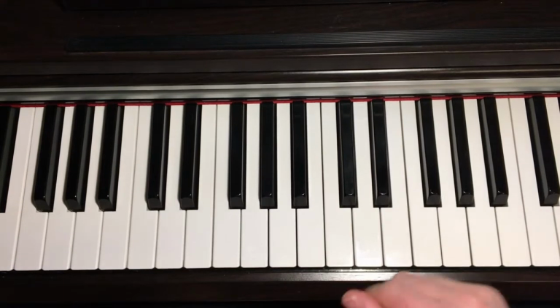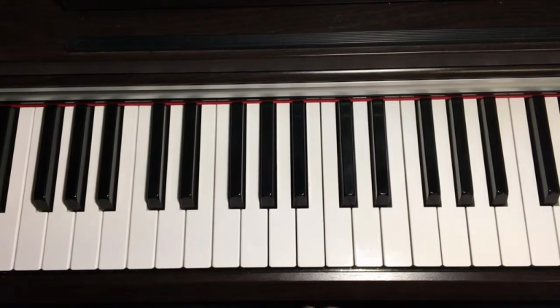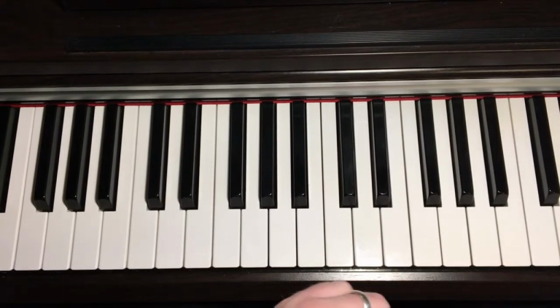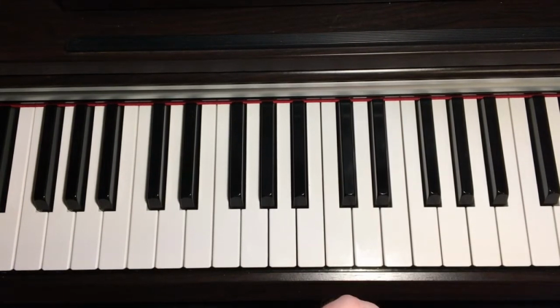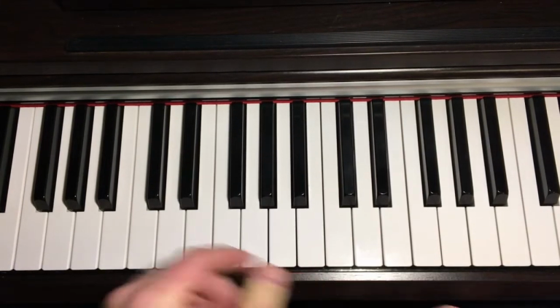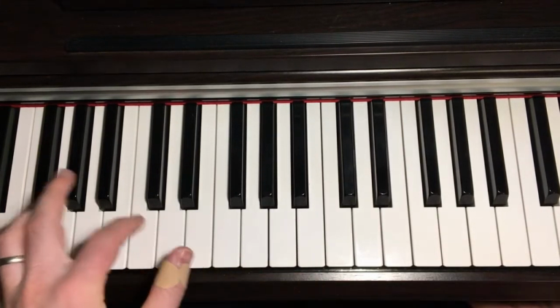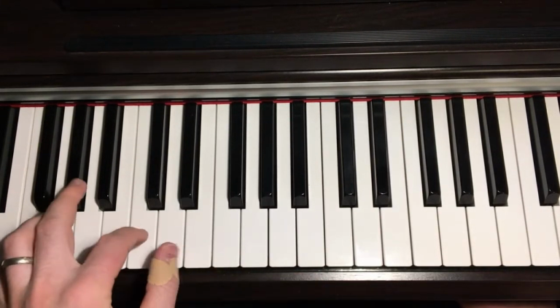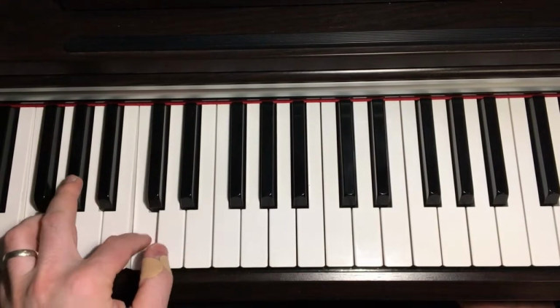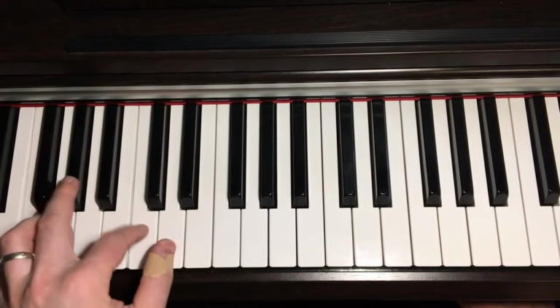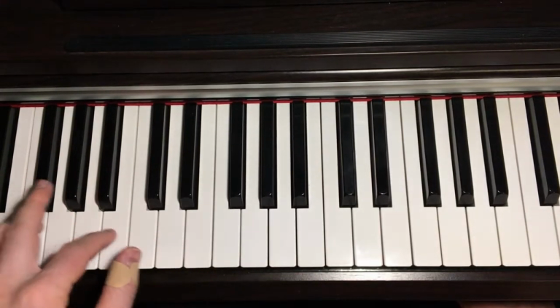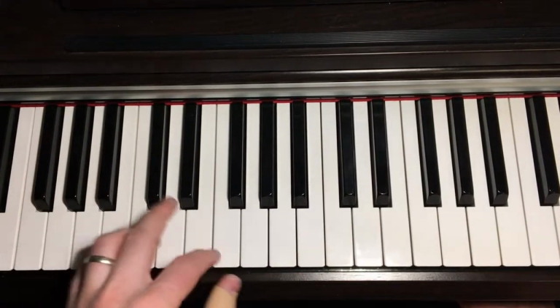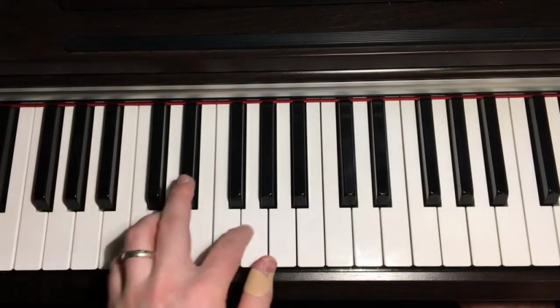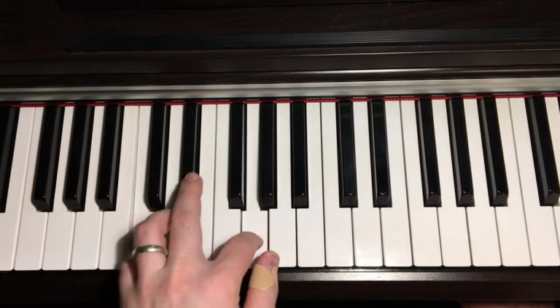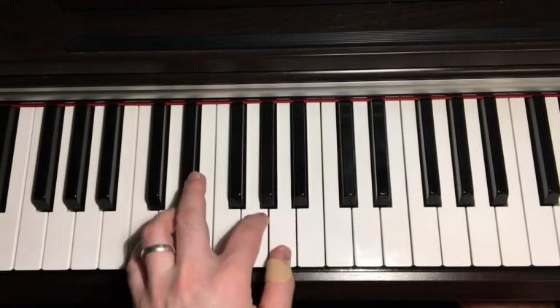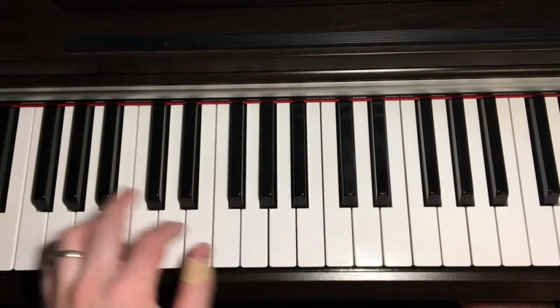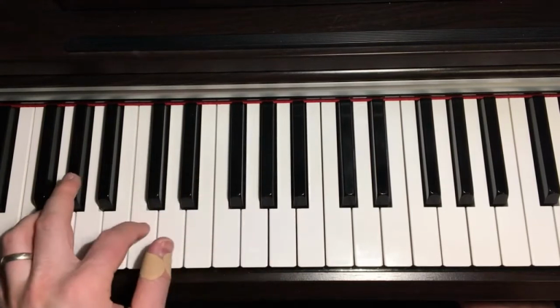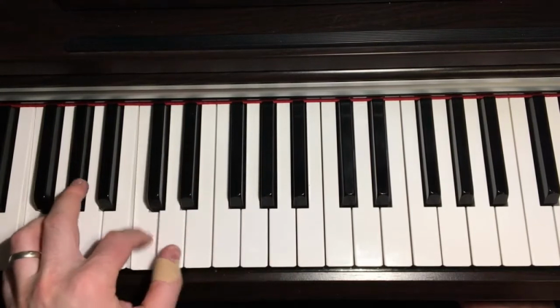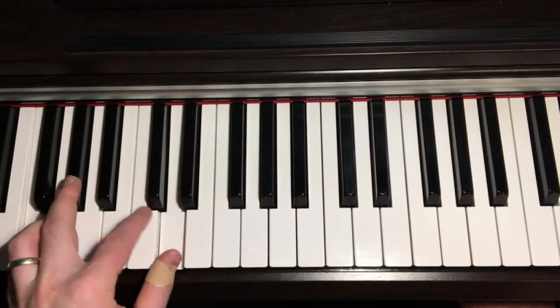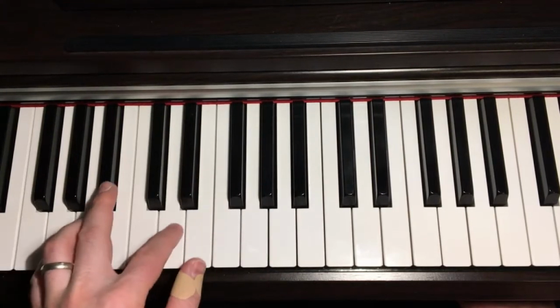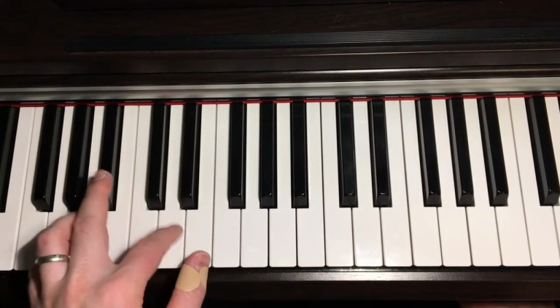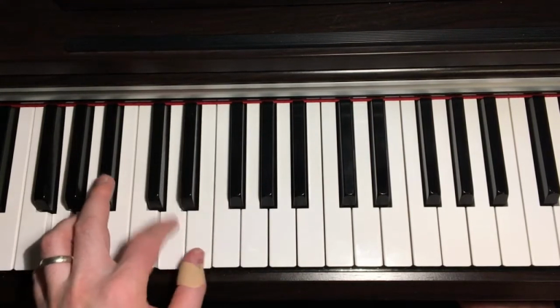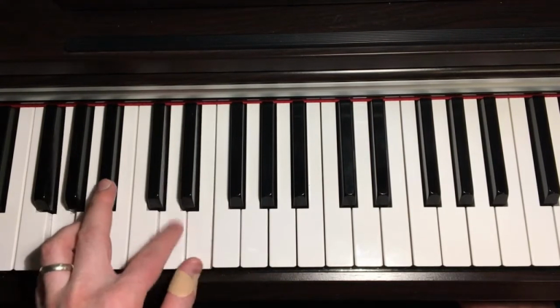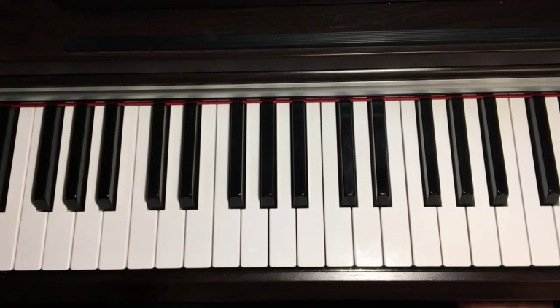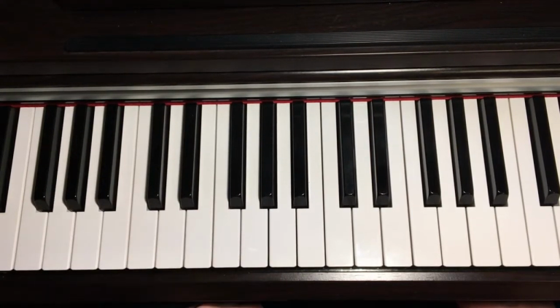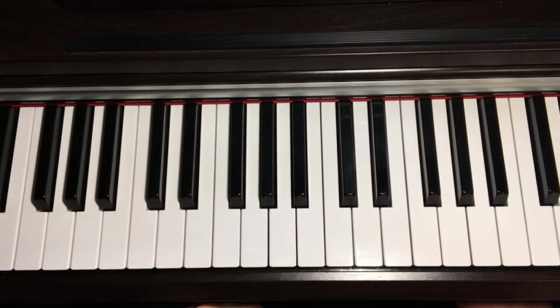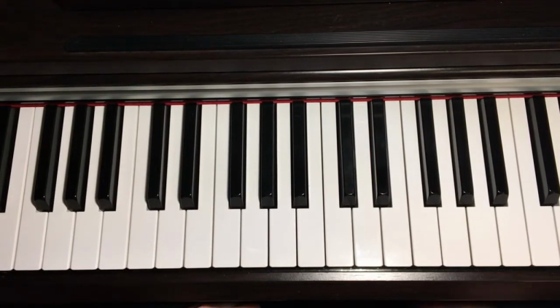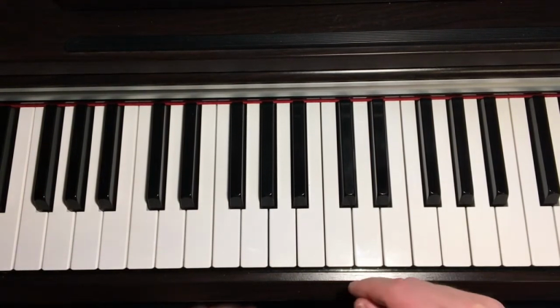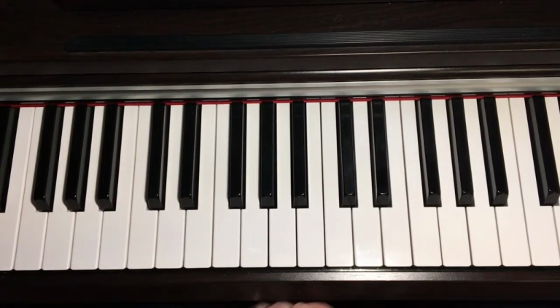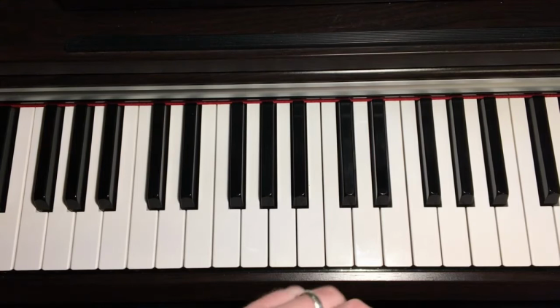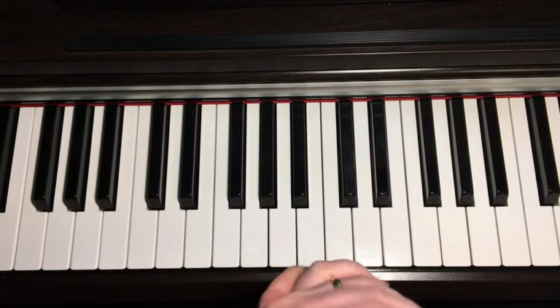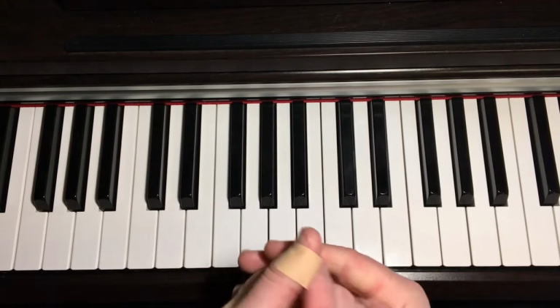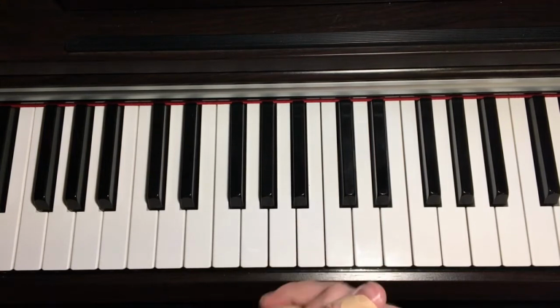Okay, so again it just uses the C, F and G — the usual left hand positions. So let's just take it step by step.